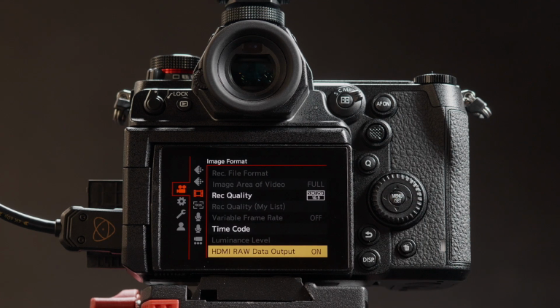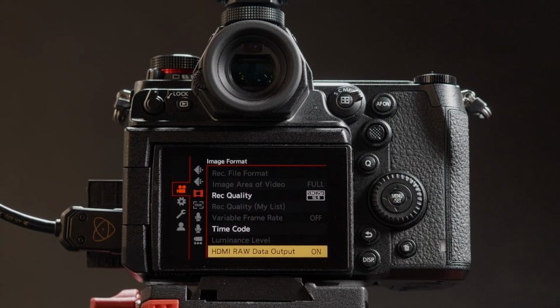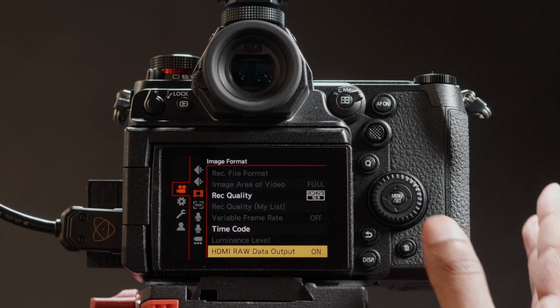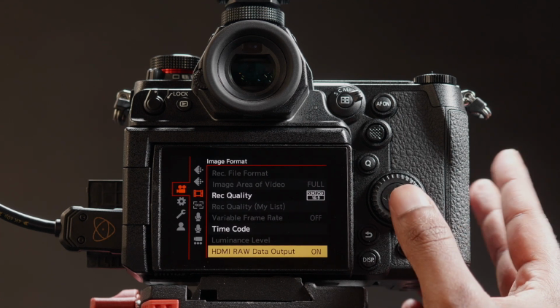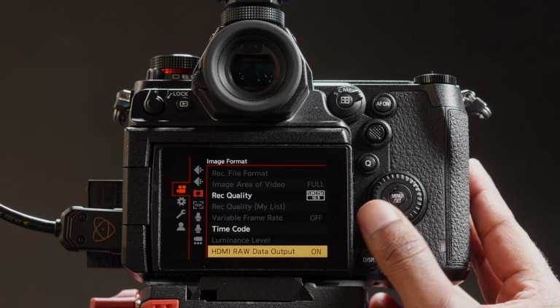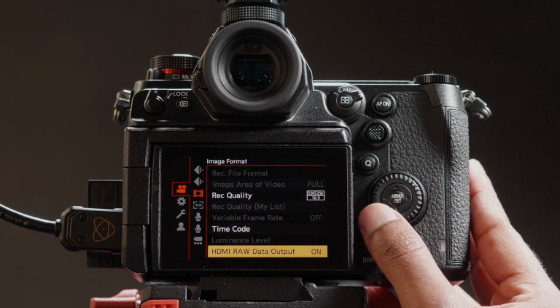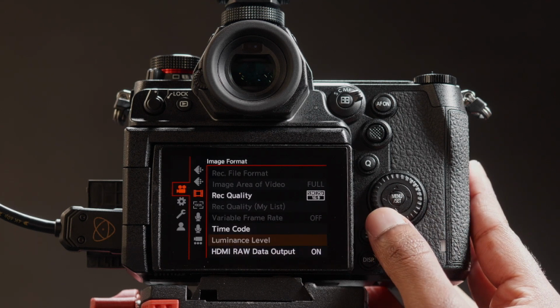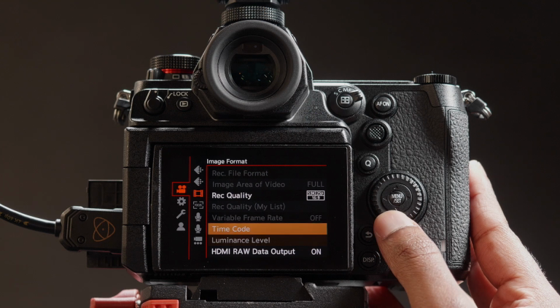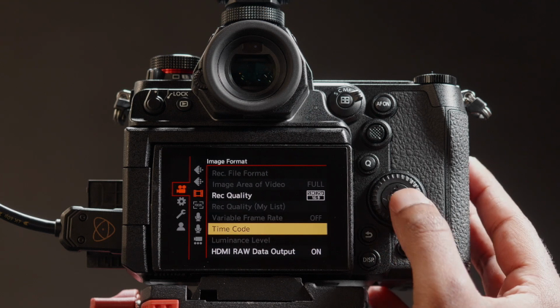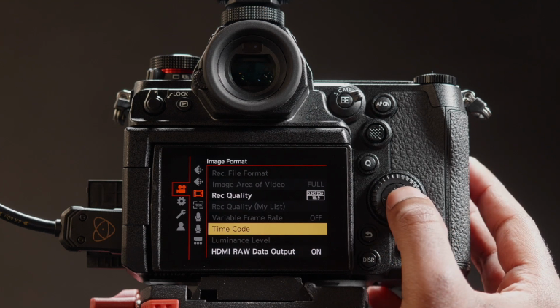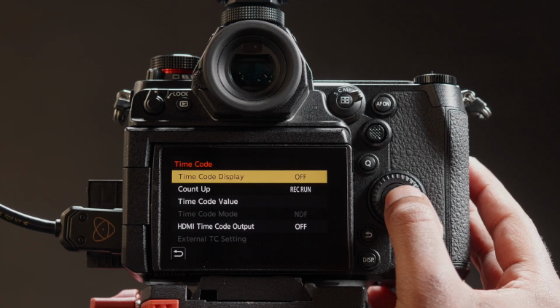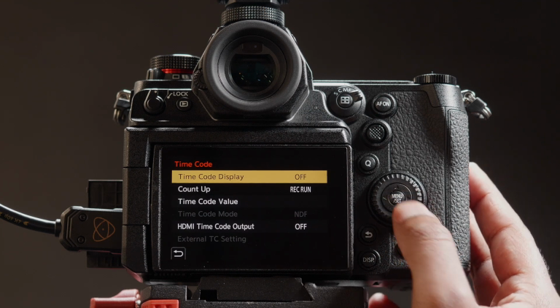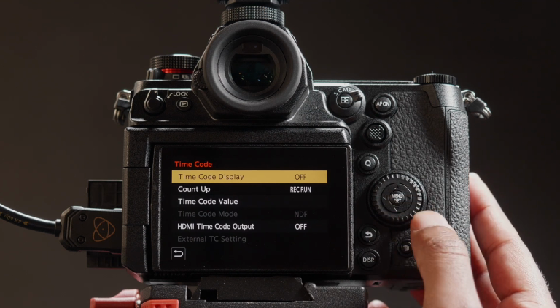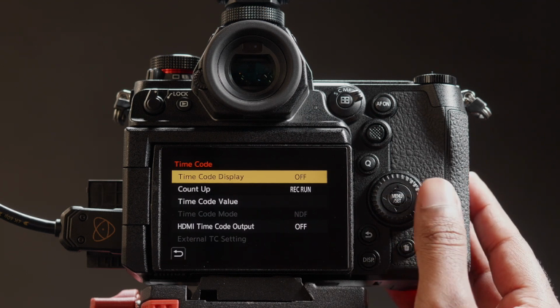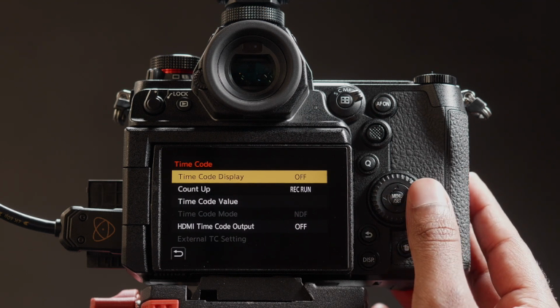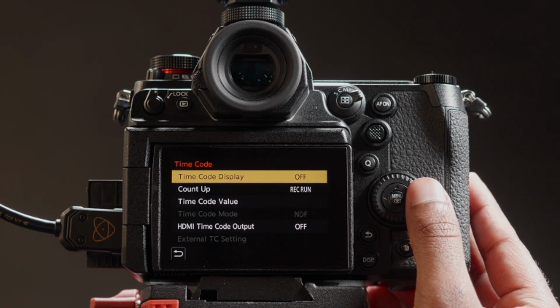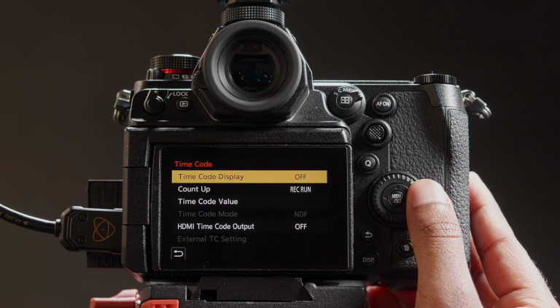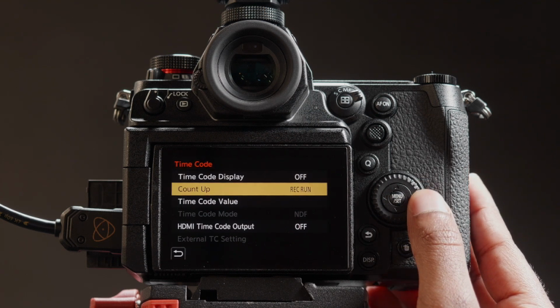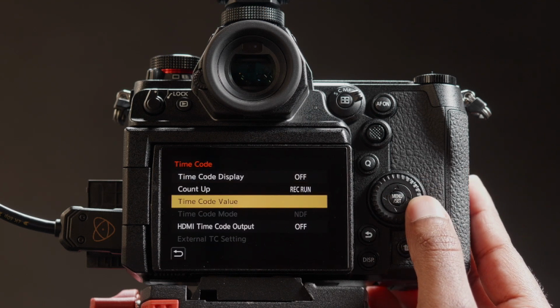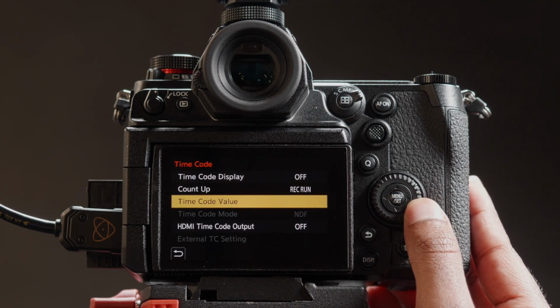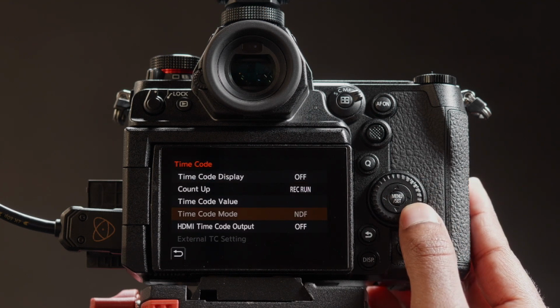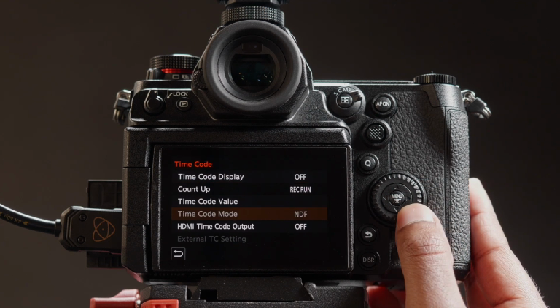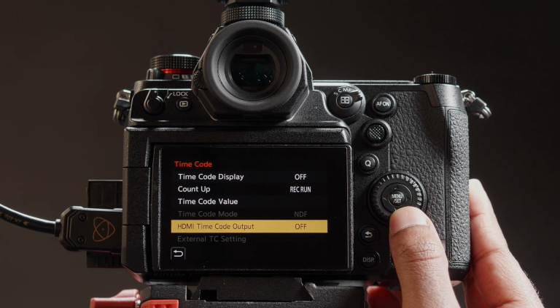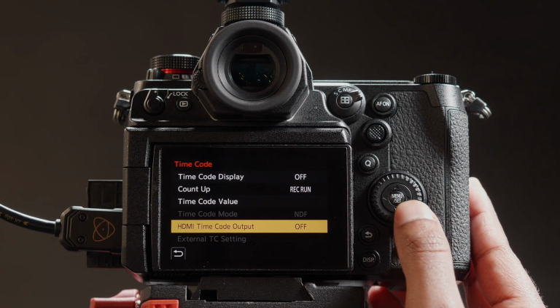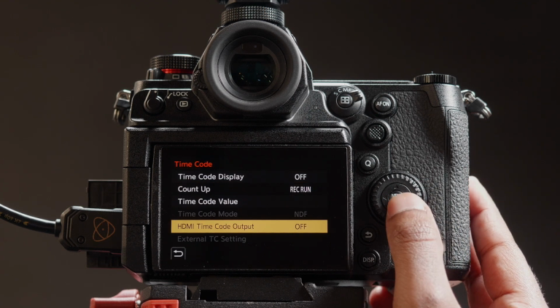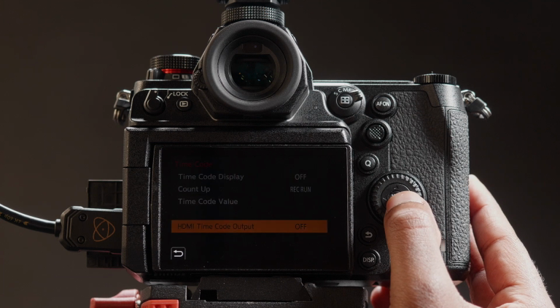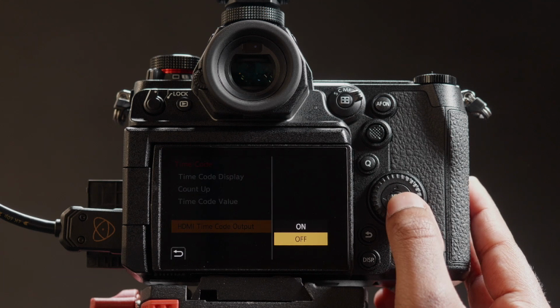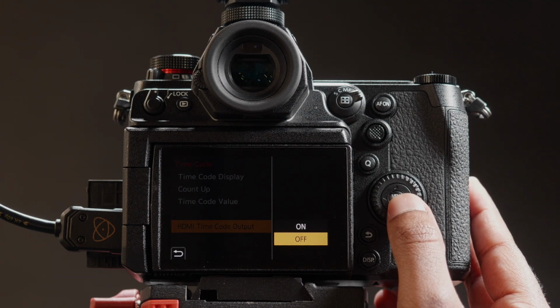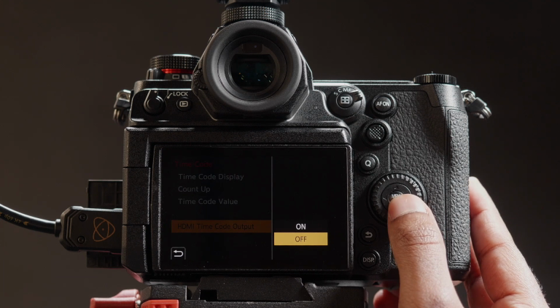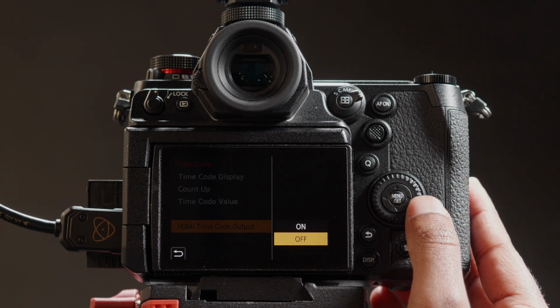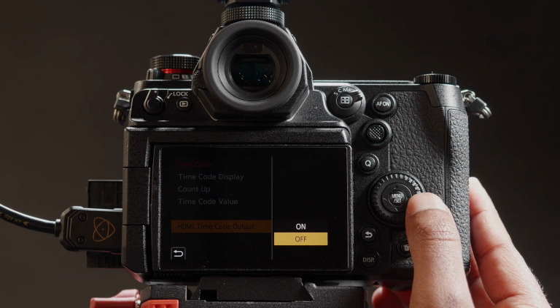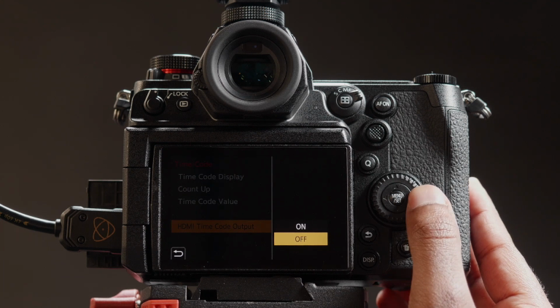Press Yes to confirm. Head over to Timecode. Set HDMI Timecode Output to On. You can now trigger record on the Atomos over HDMI.